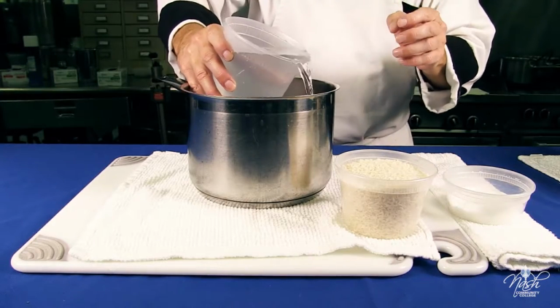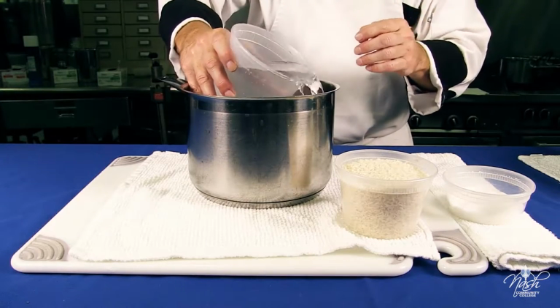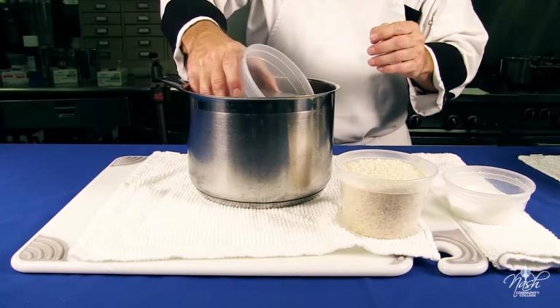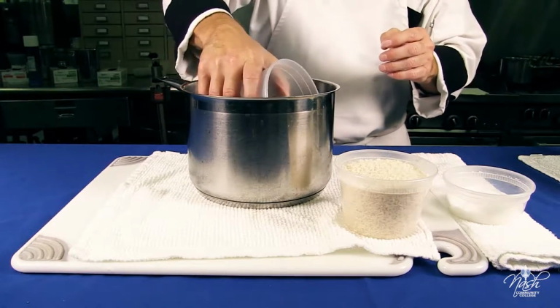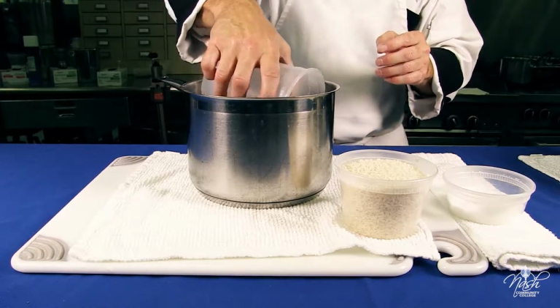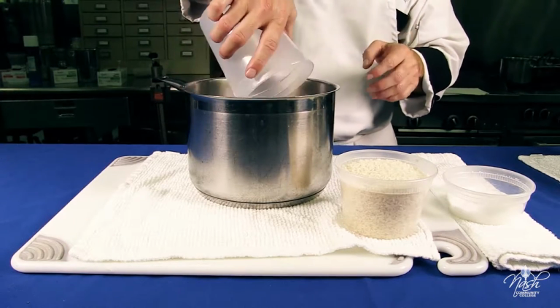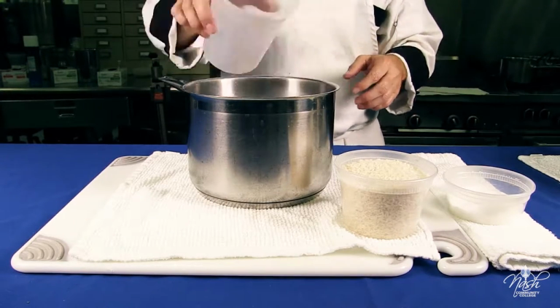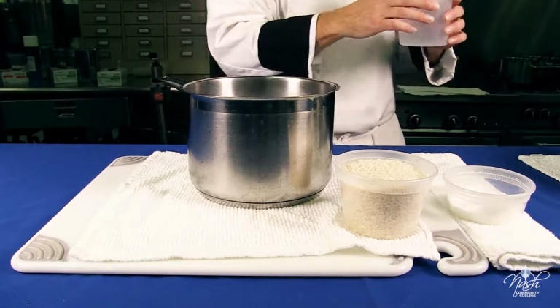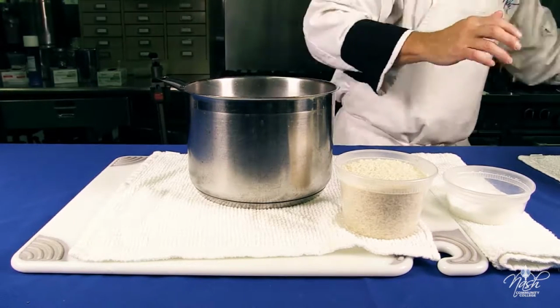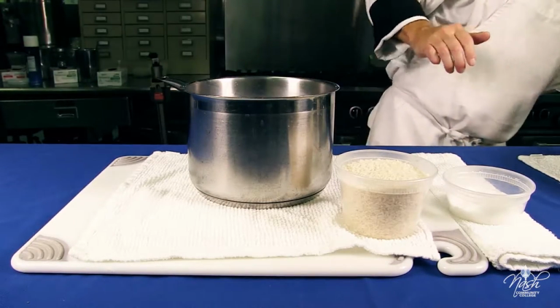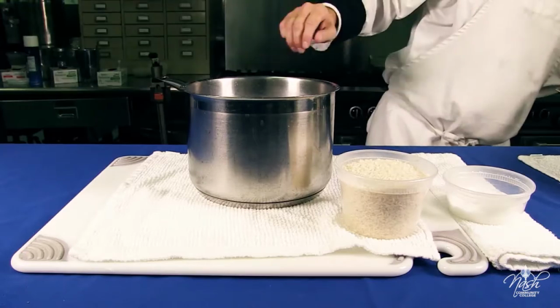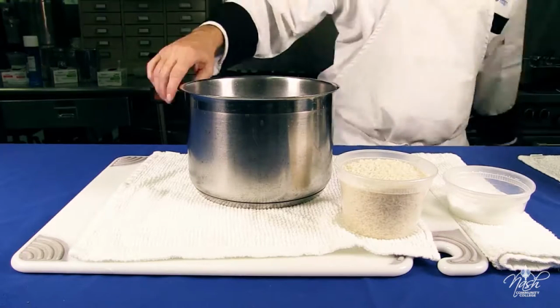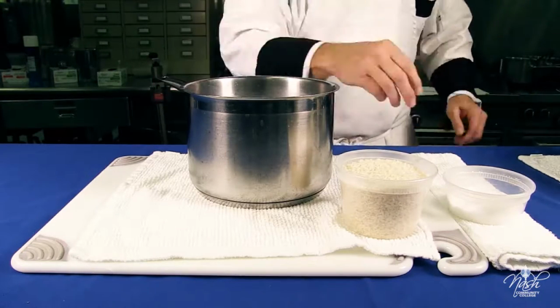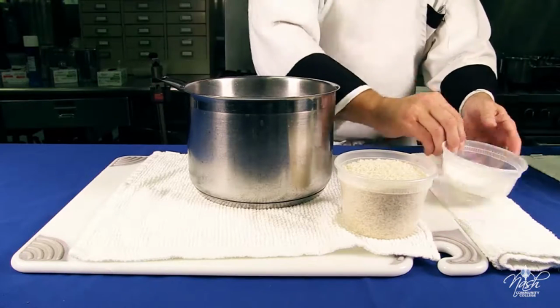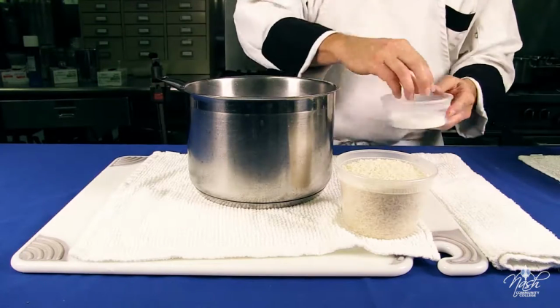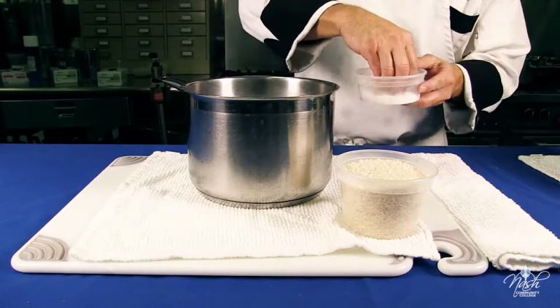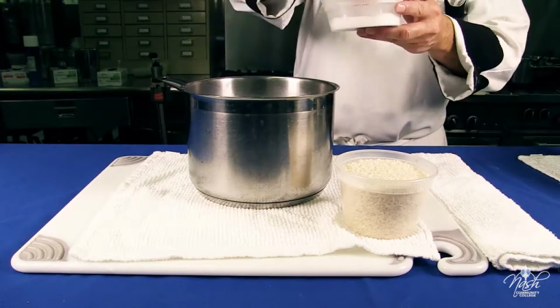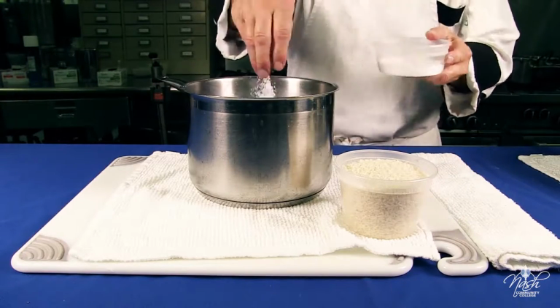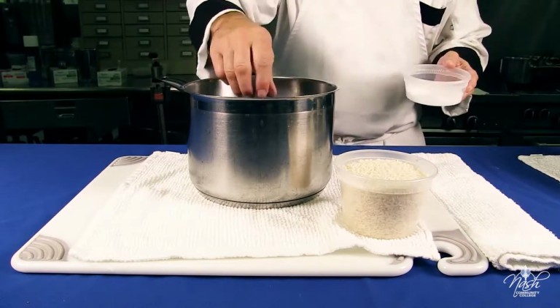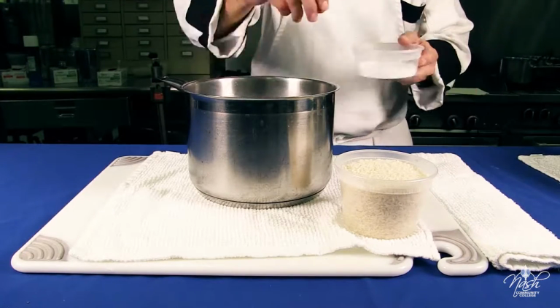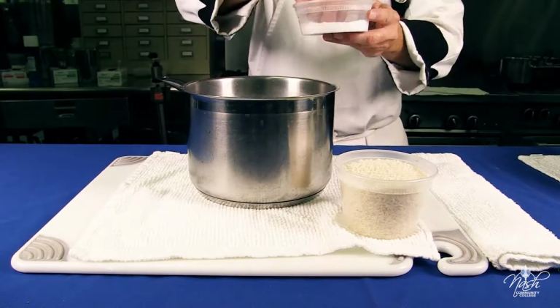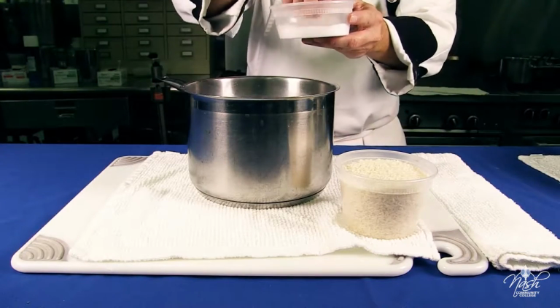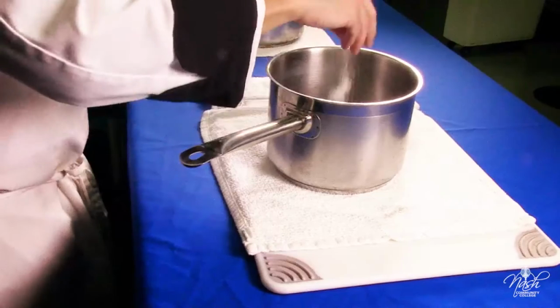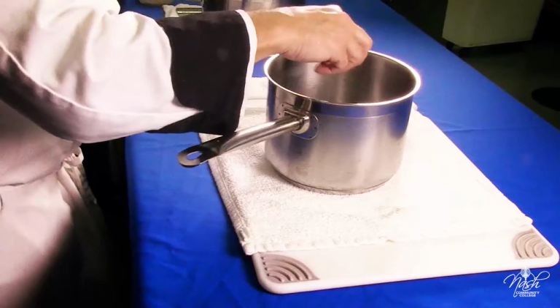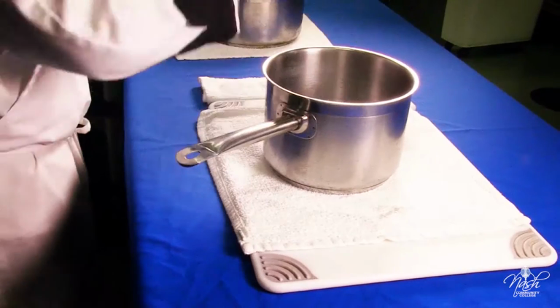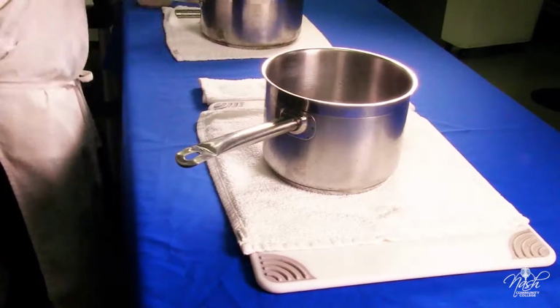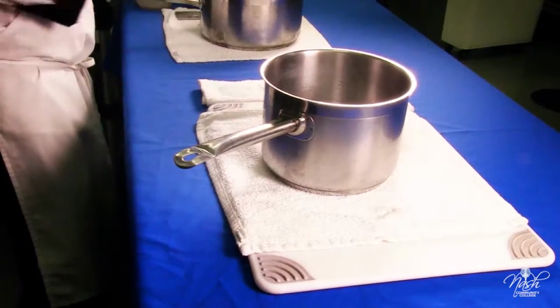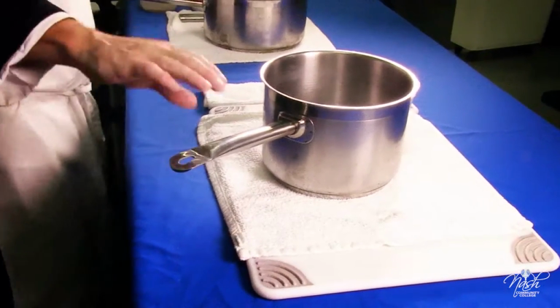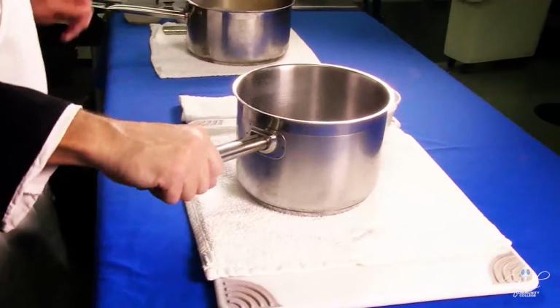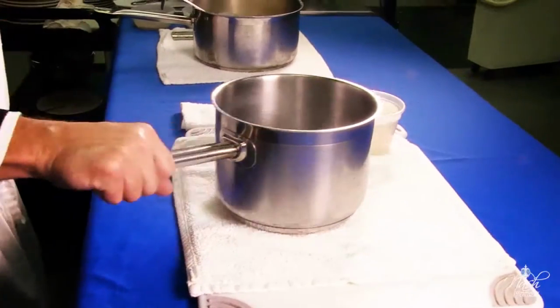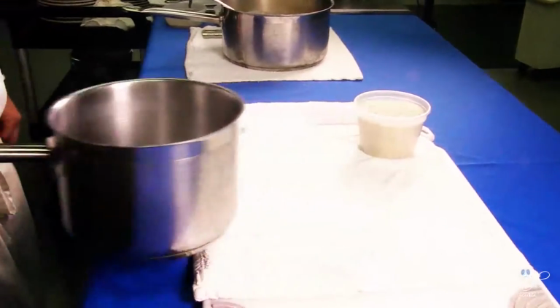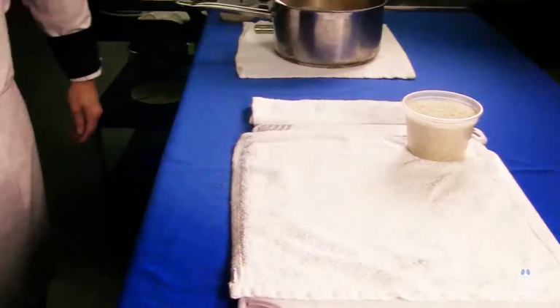Just place the water in a sauce pot. Add about one teaspoon of salt and bring it to a boil.